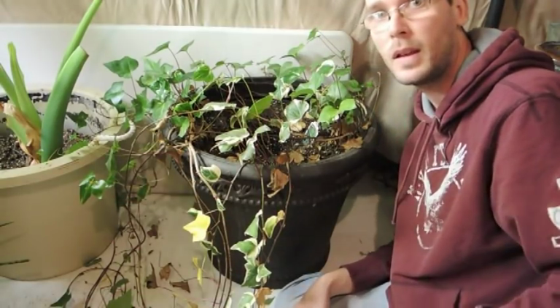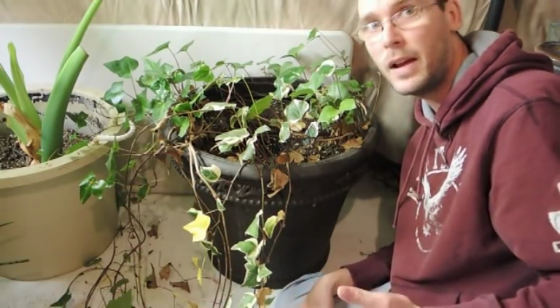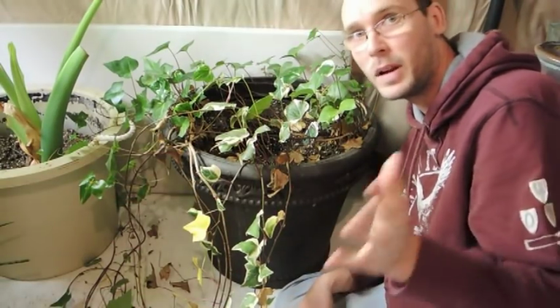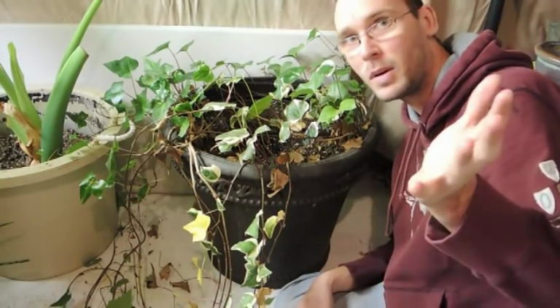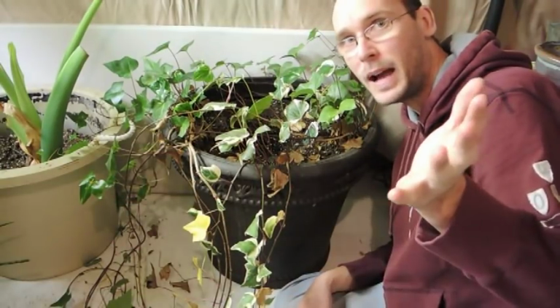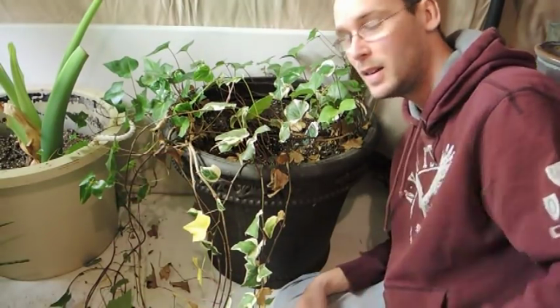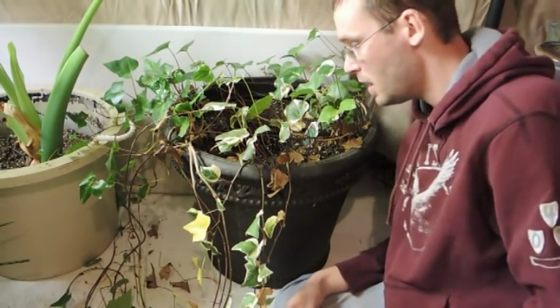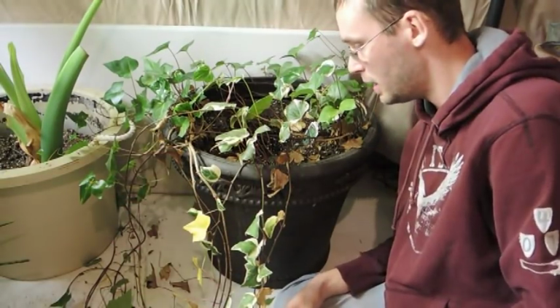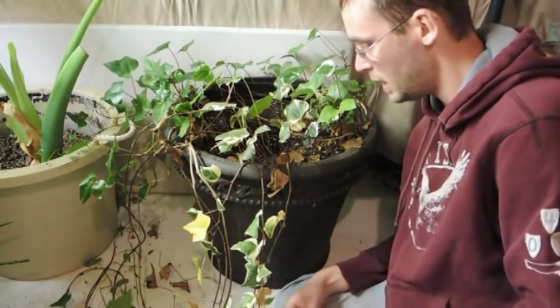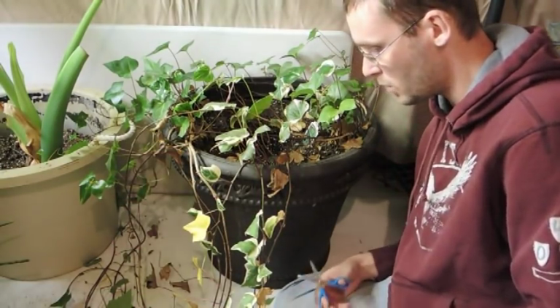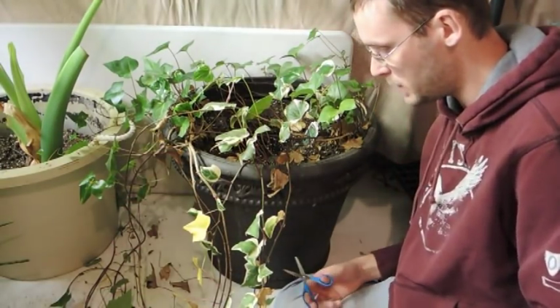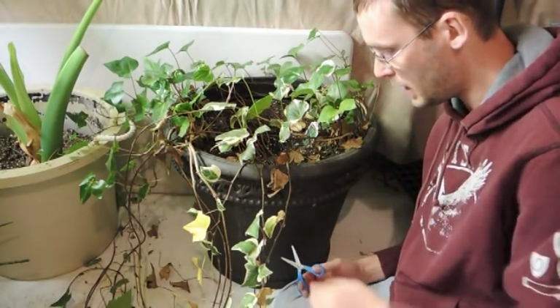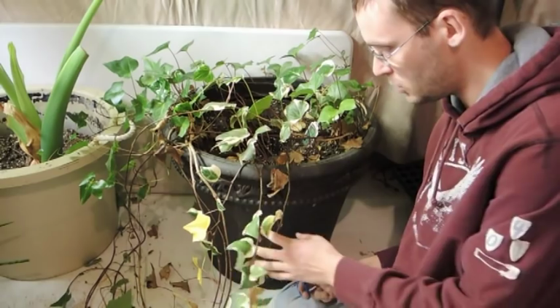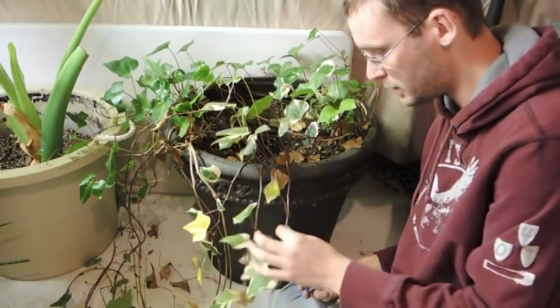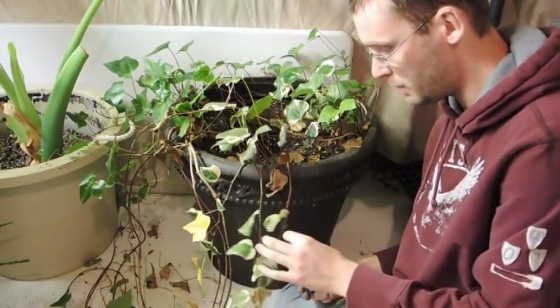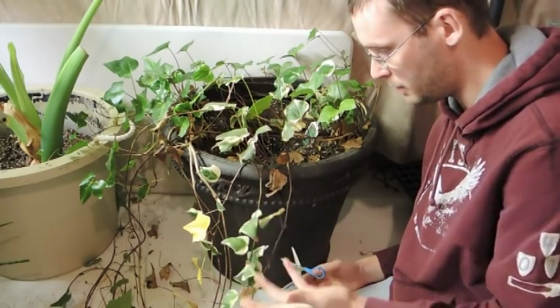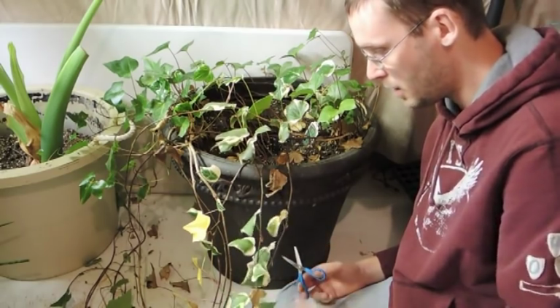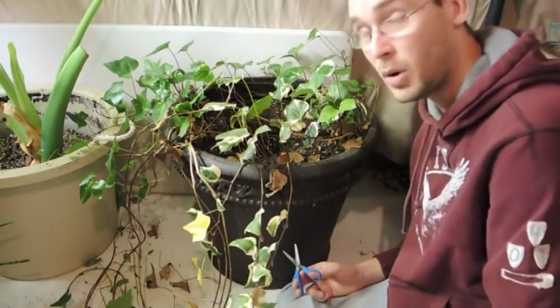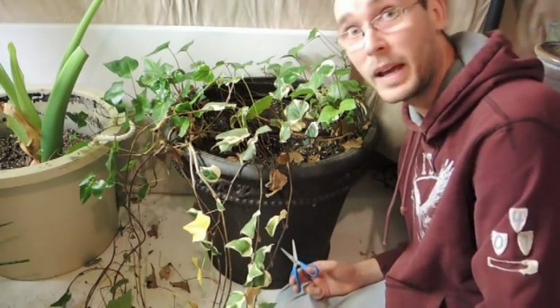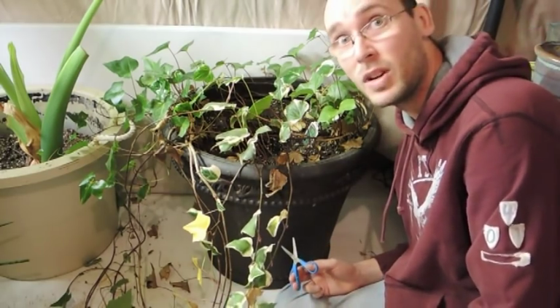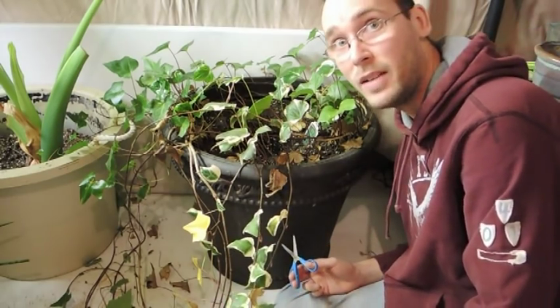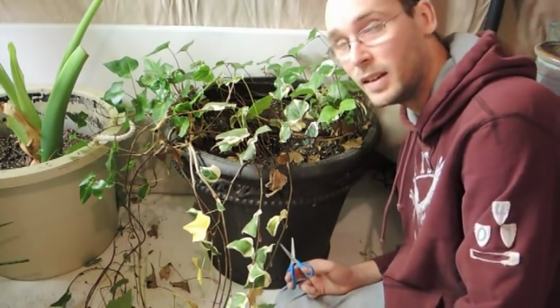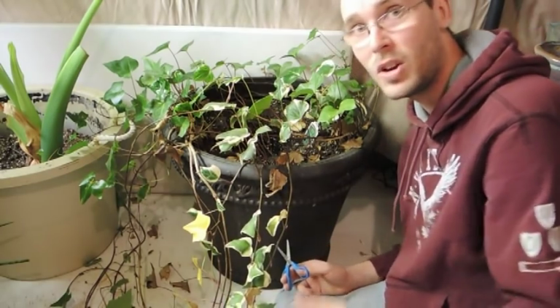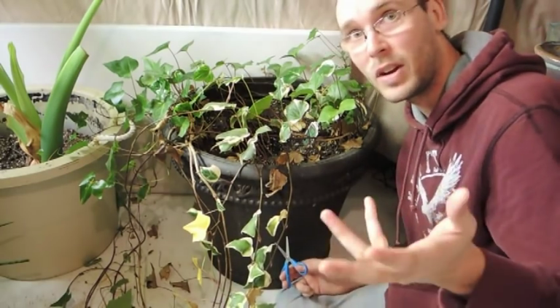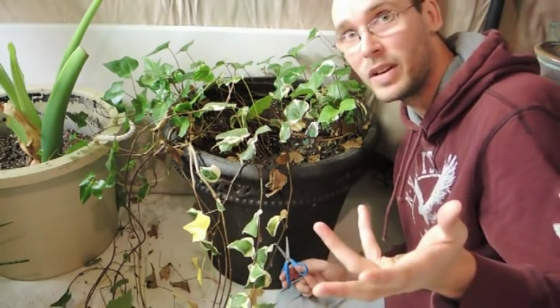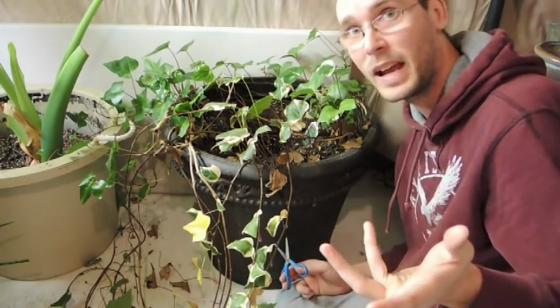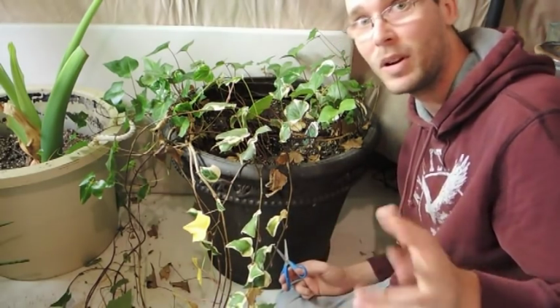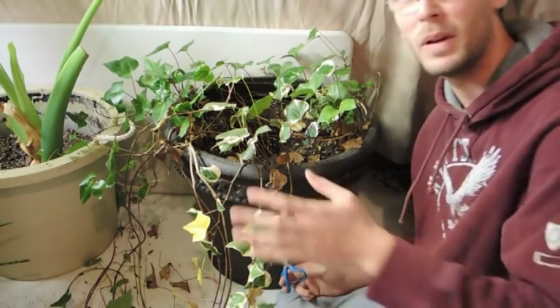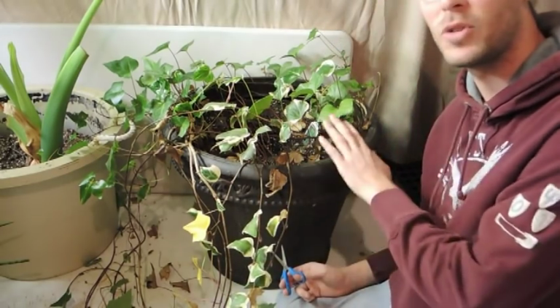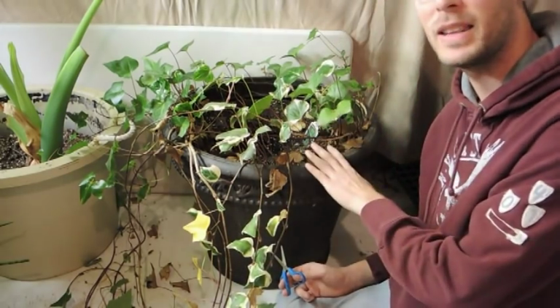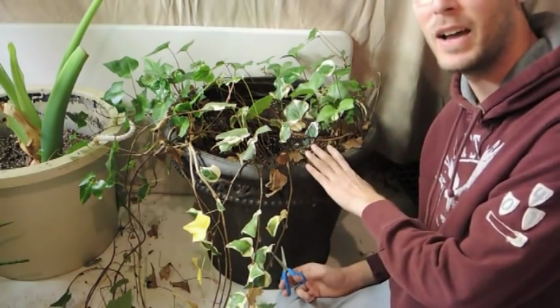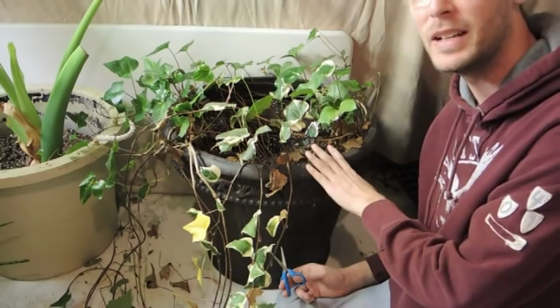Hey everybody, welcome back. Today we're going to be doing some propagation of ivy. Sorry if I don't fit in the camera but I'm trying to get the ivy in.